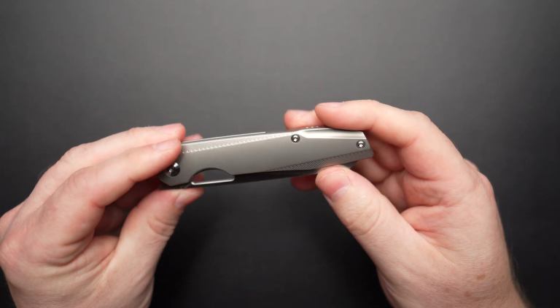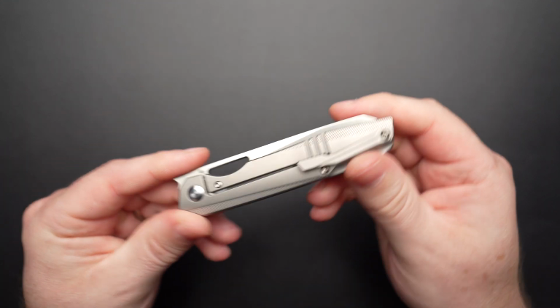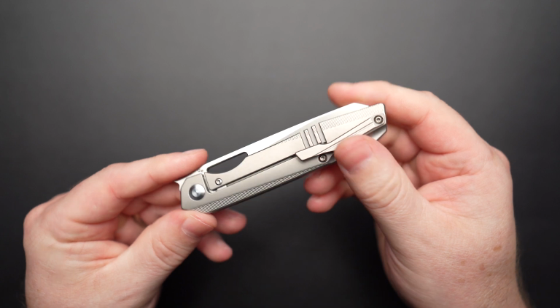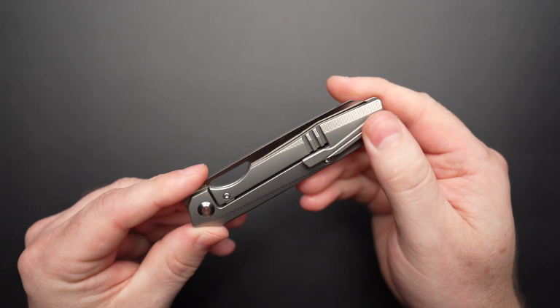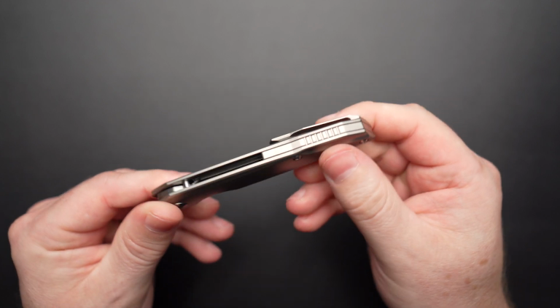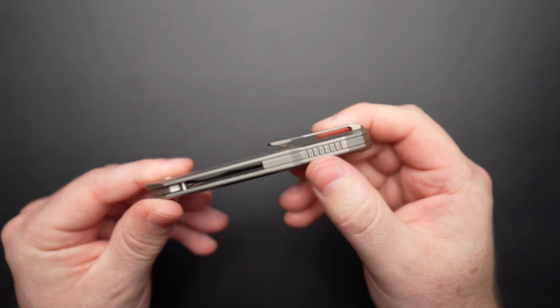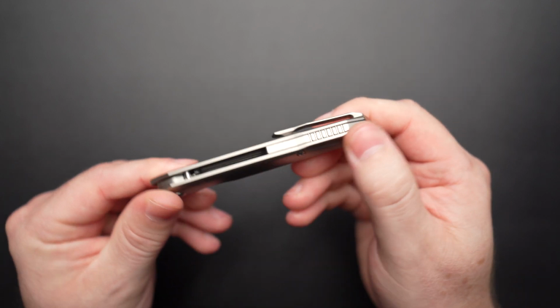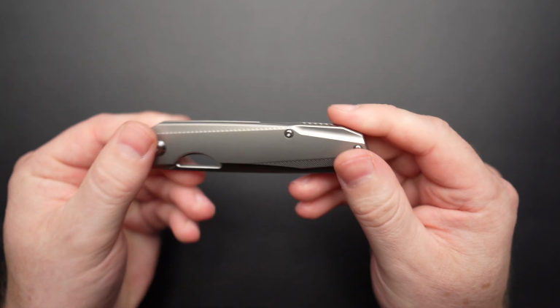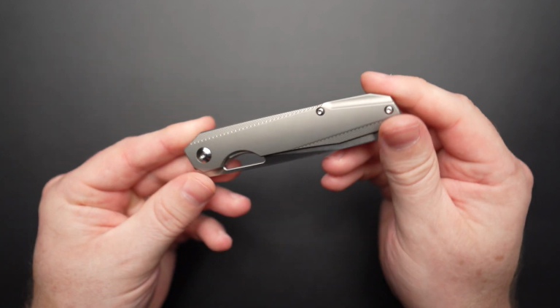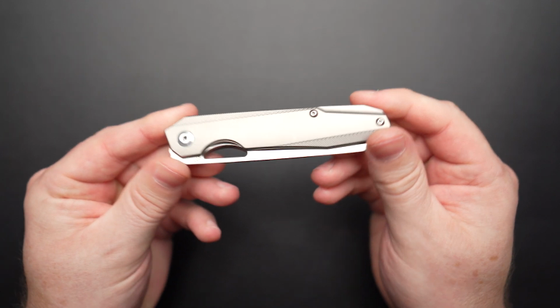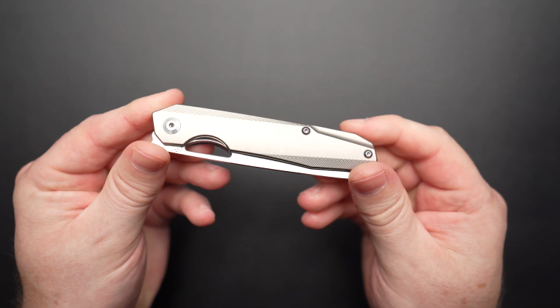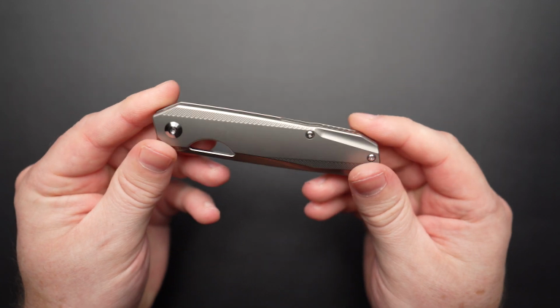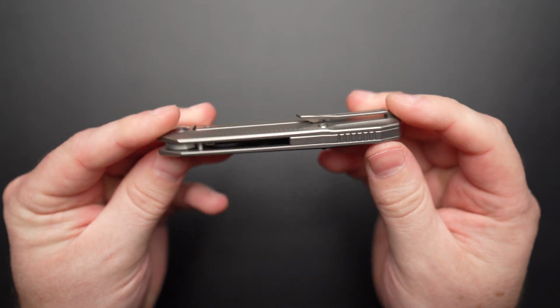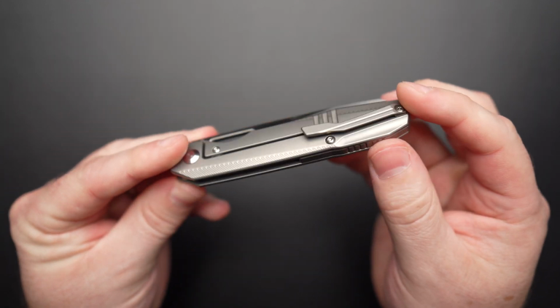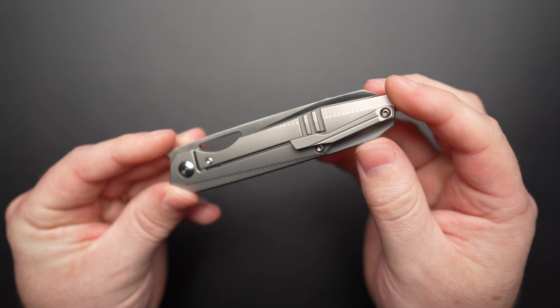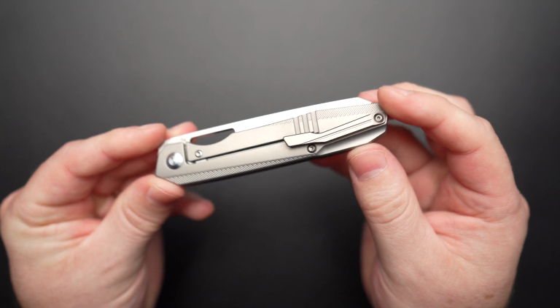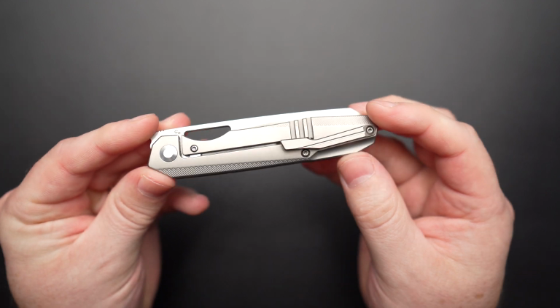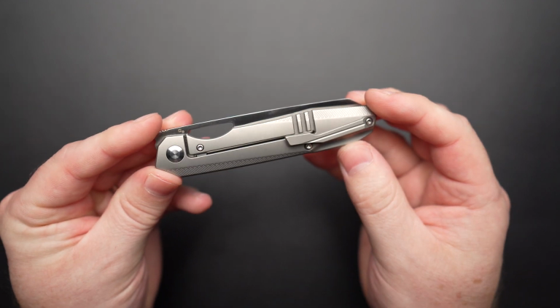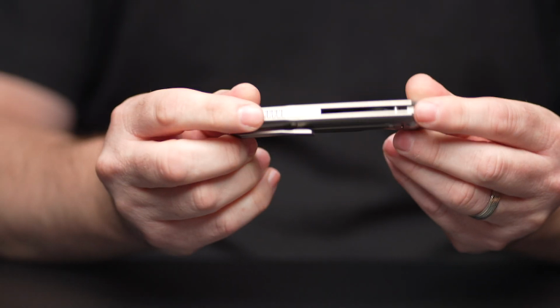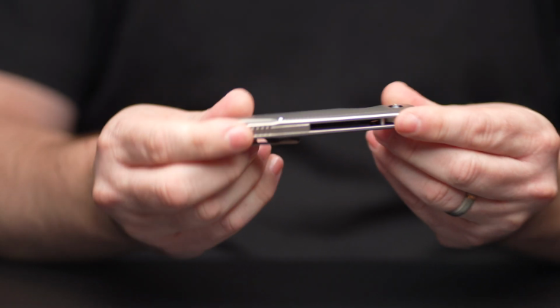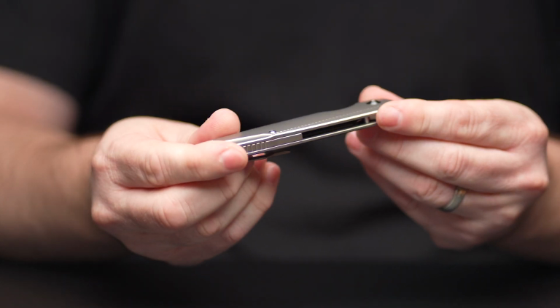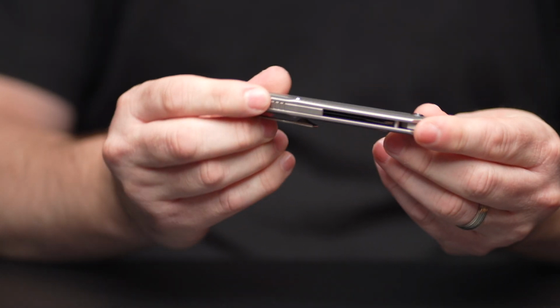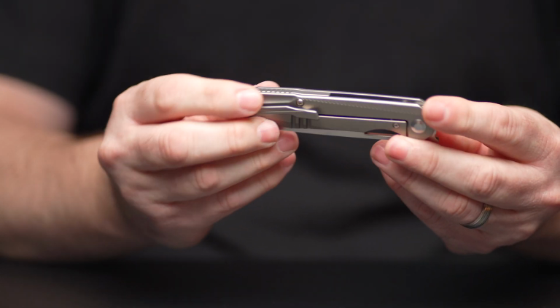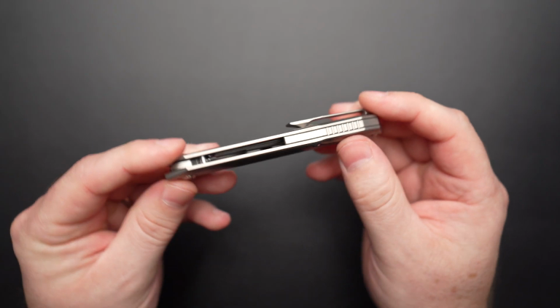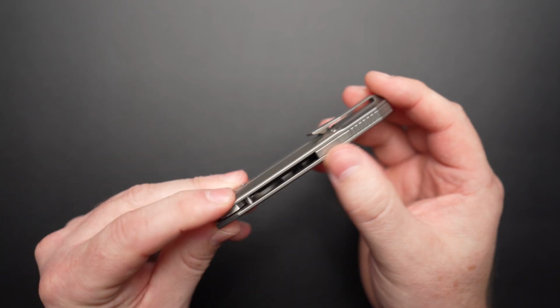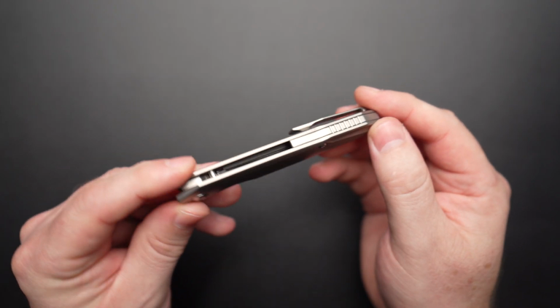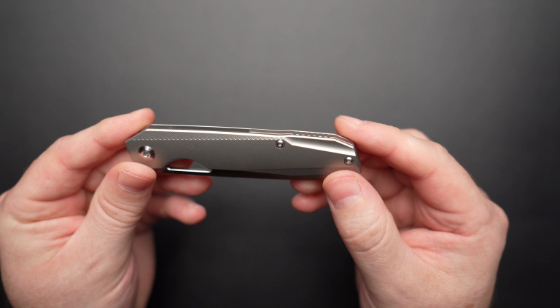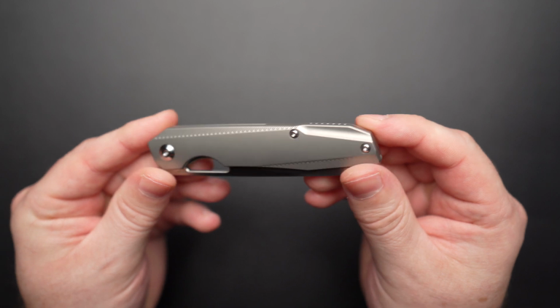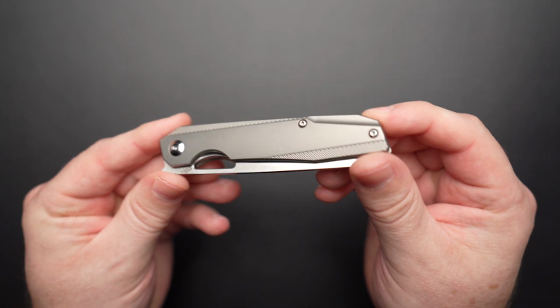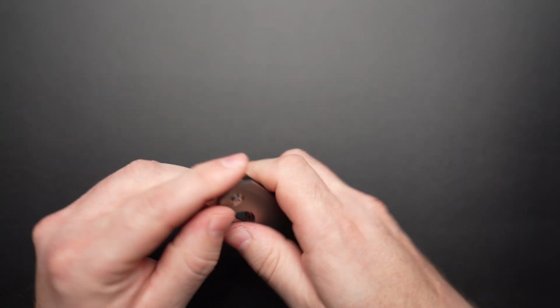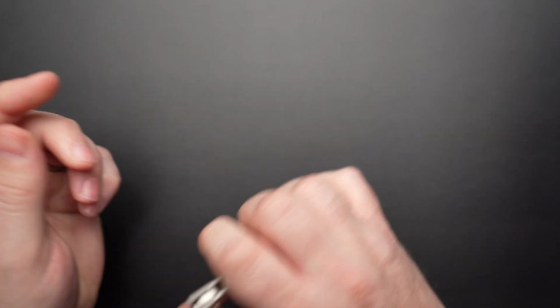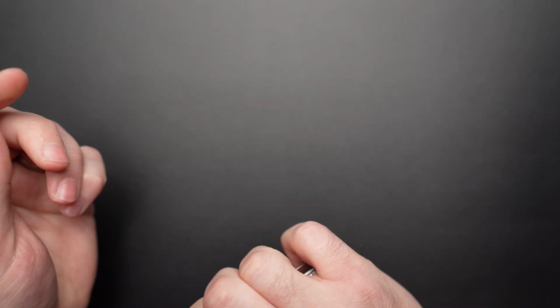Scales, pocket clip and backspacer are all machined out of titanium. Tolerances are super tight. Fit and finish is great. No panel gaps. Super impressed.